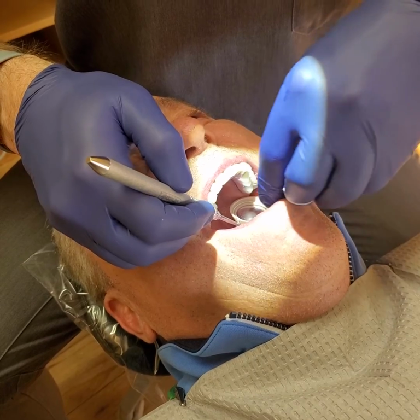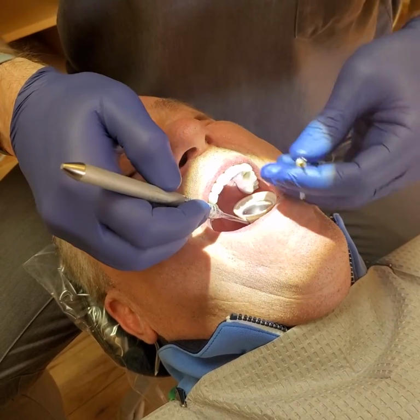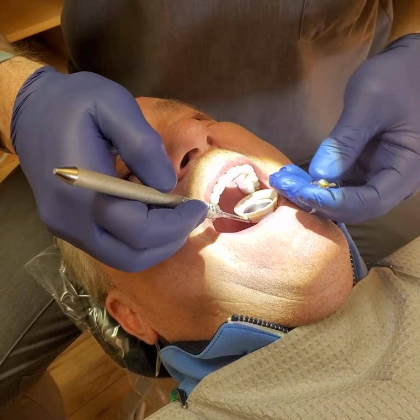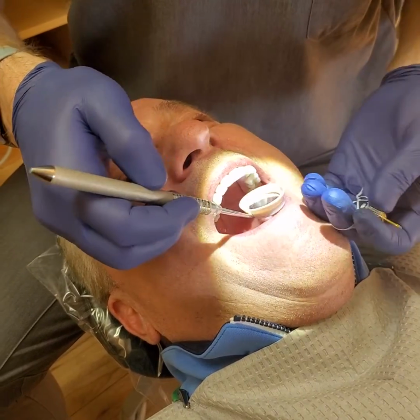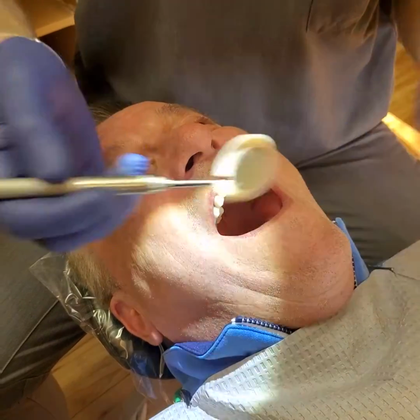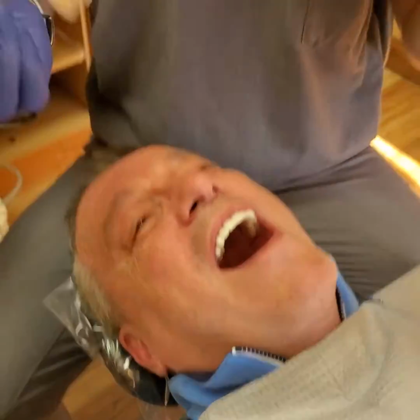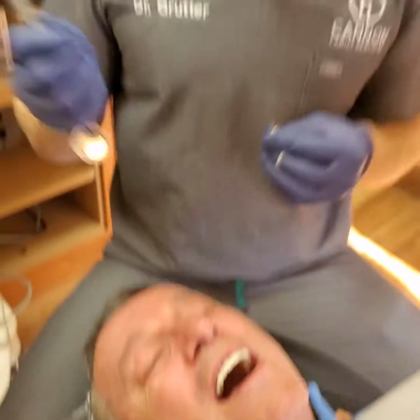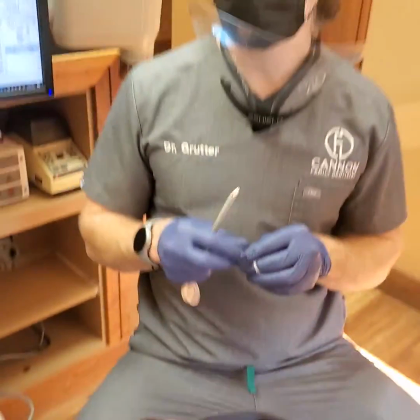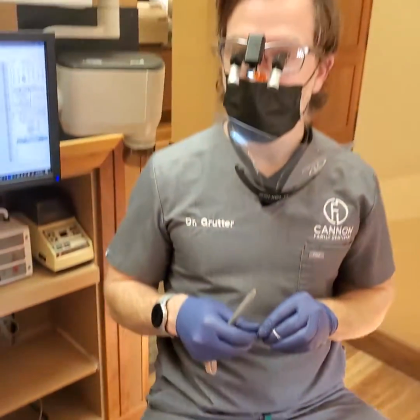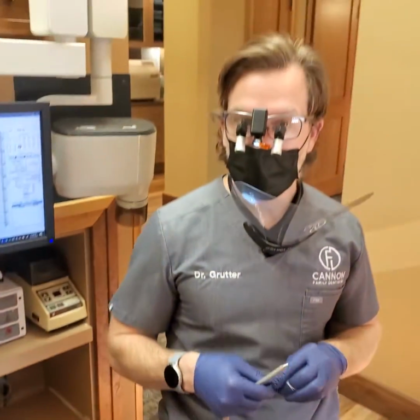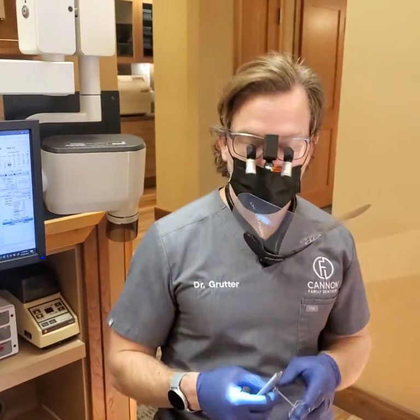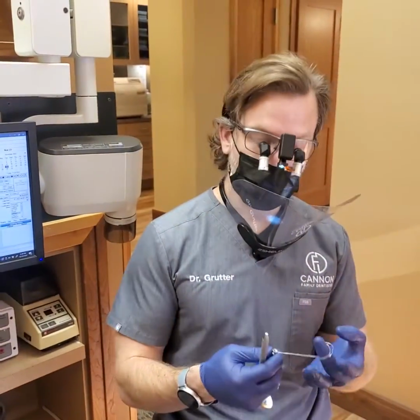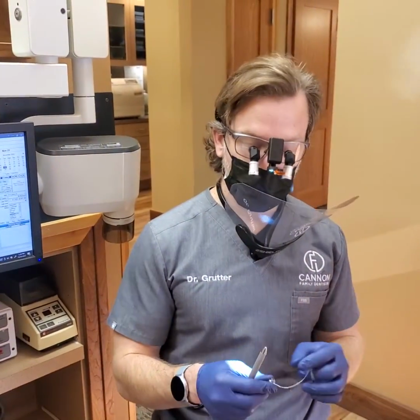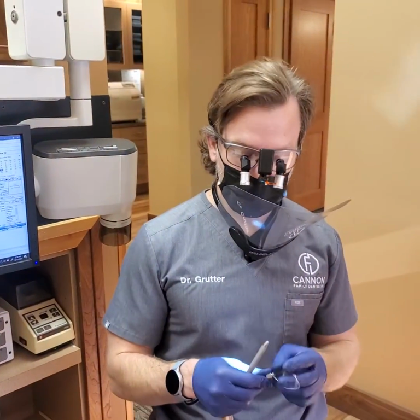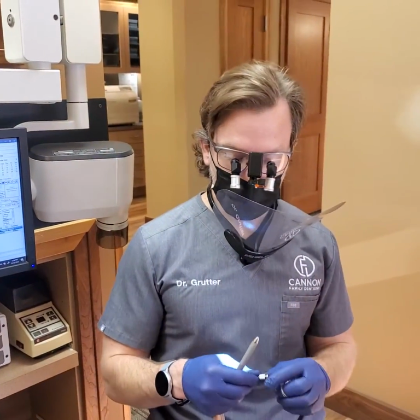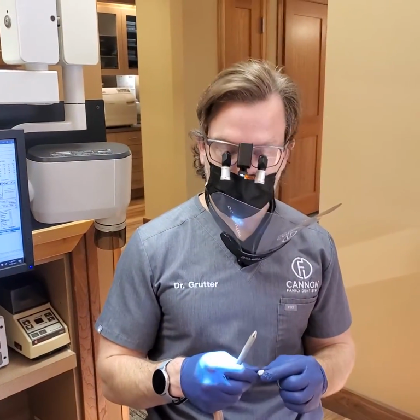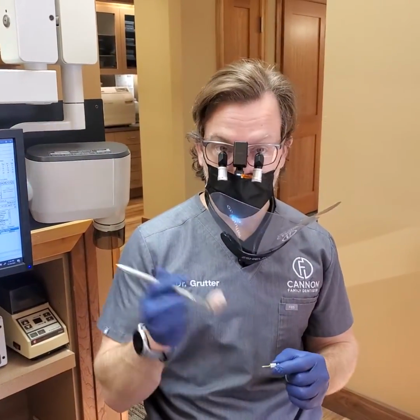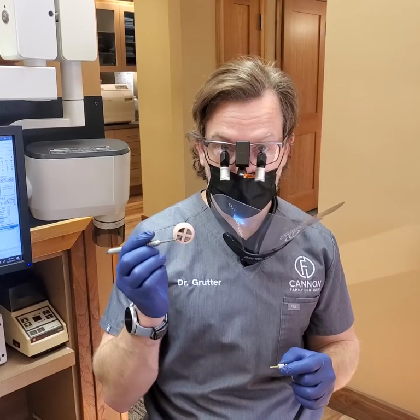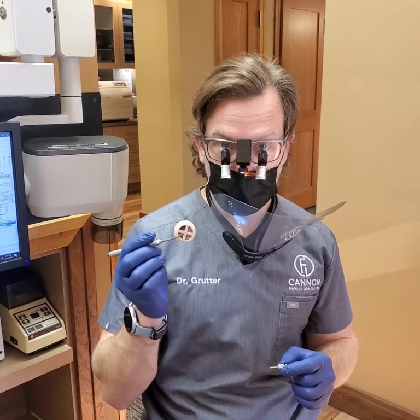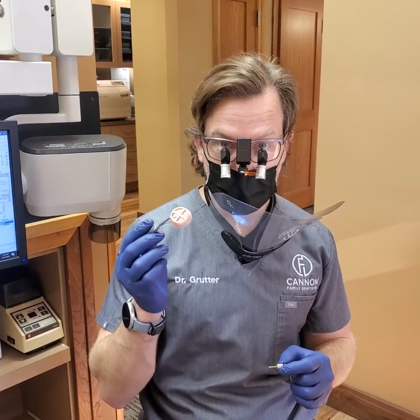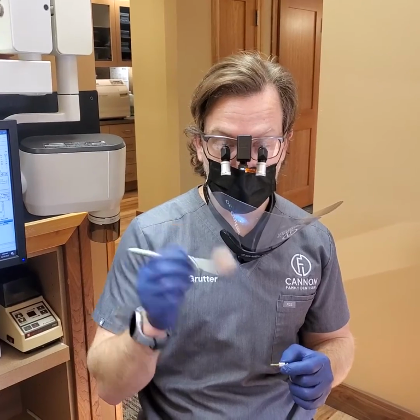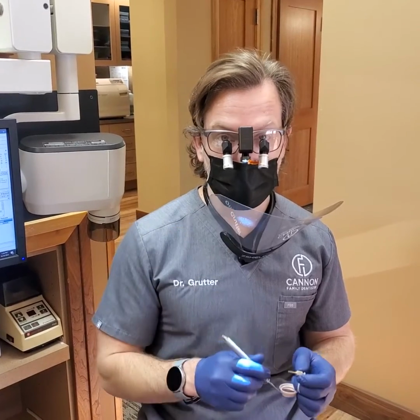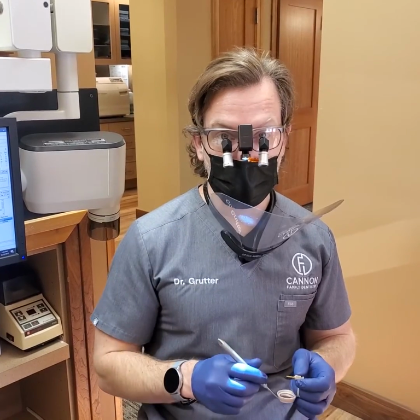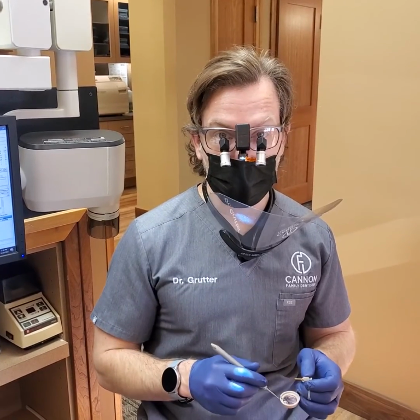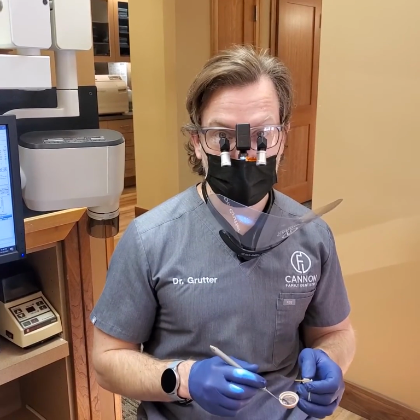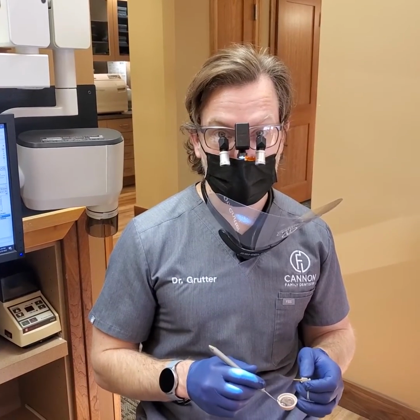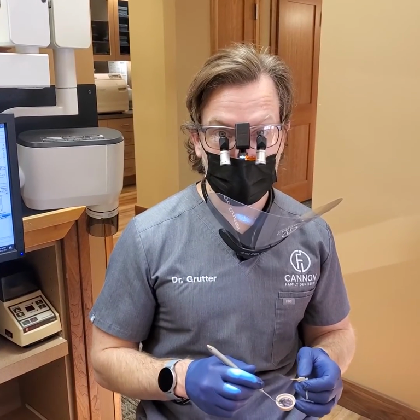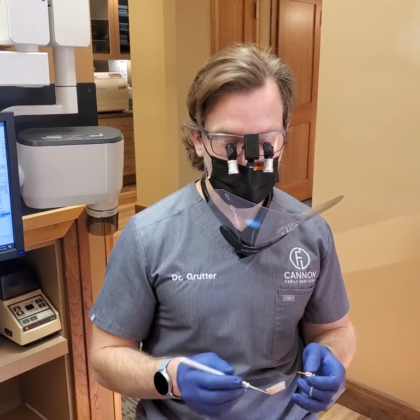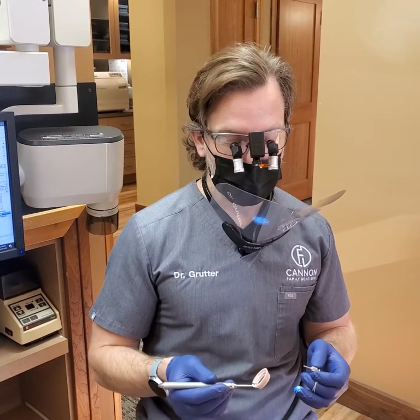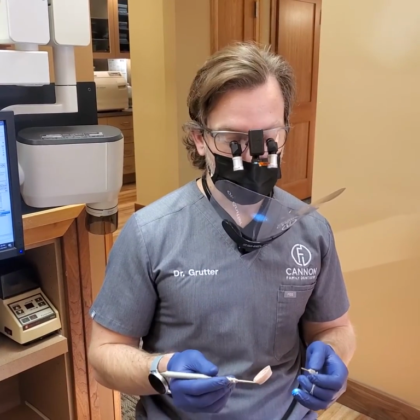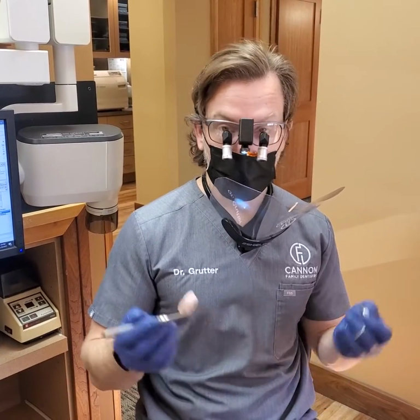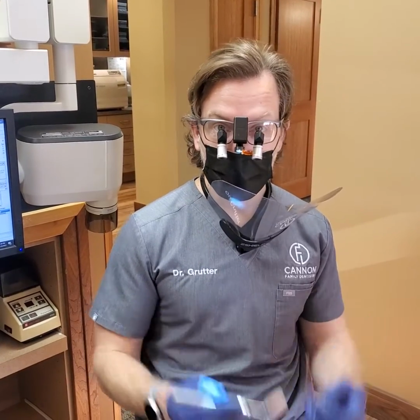And that's it. Just want to let you guys know, take a look at my website. It's on there at barongrutterdvs.com. I hope it helps.